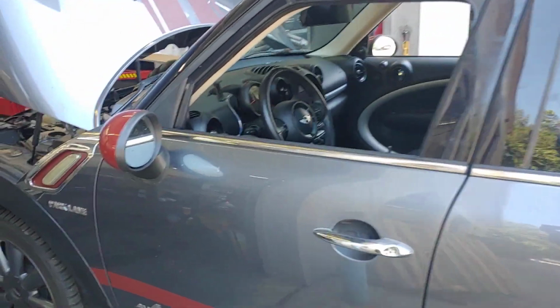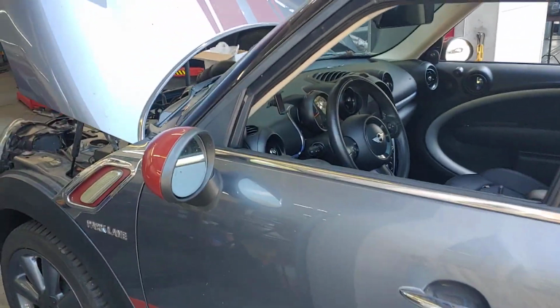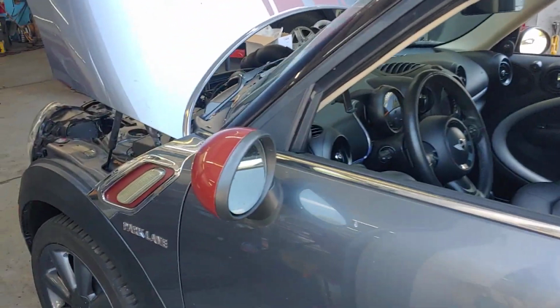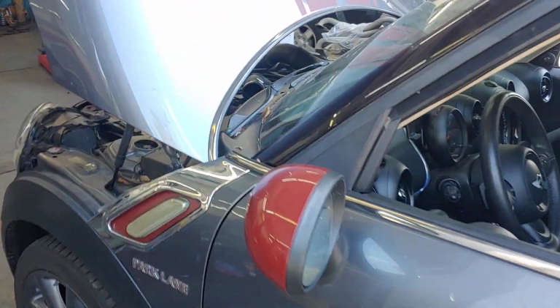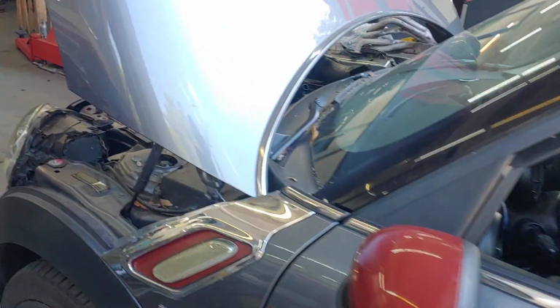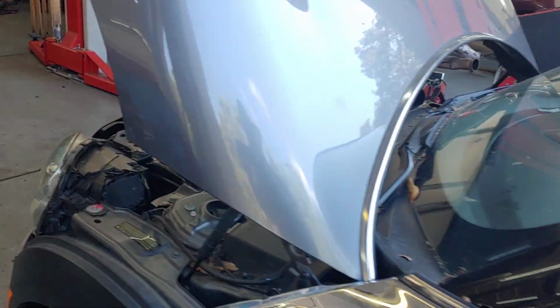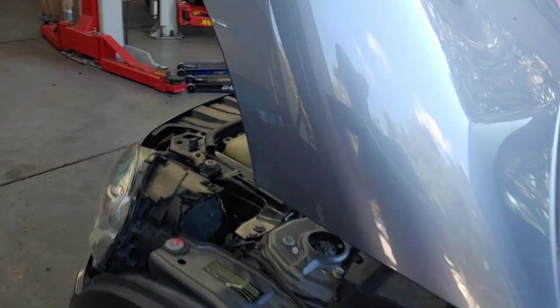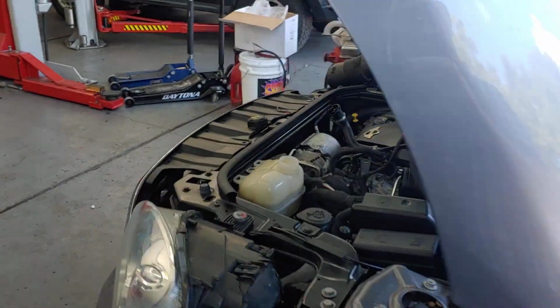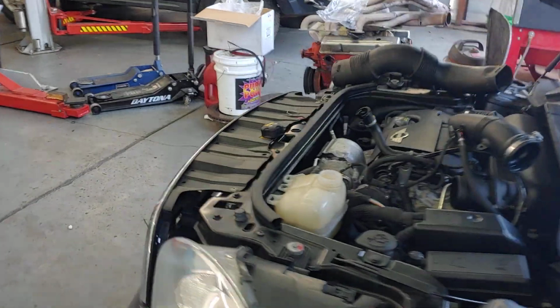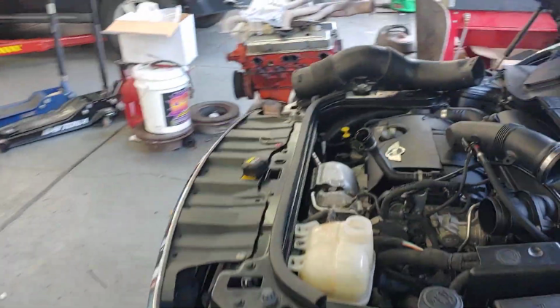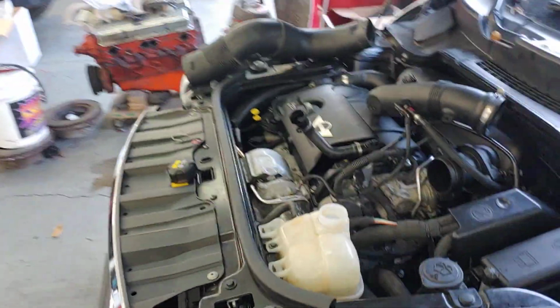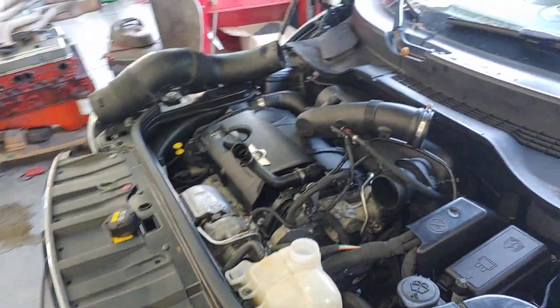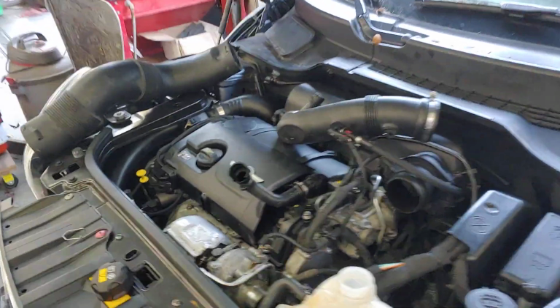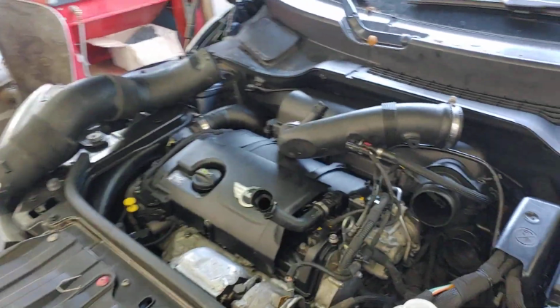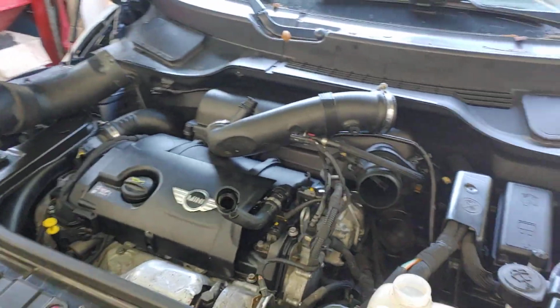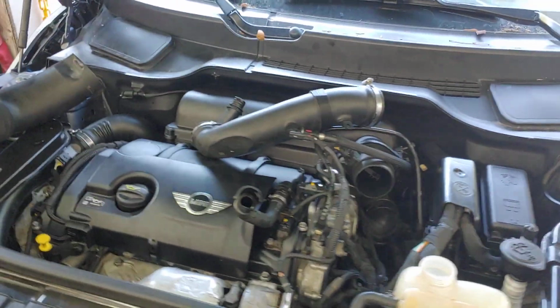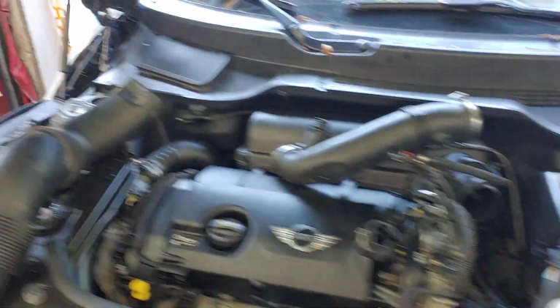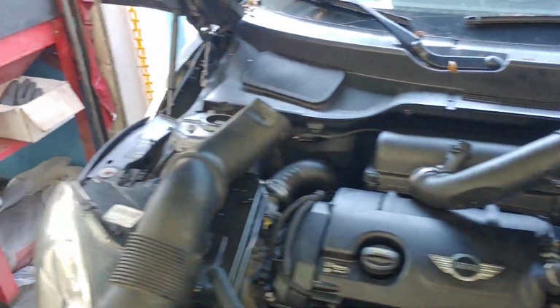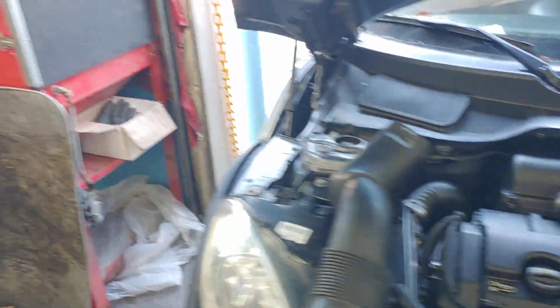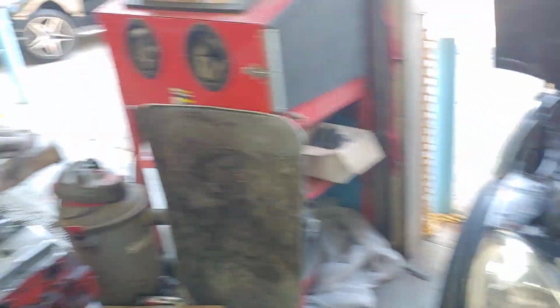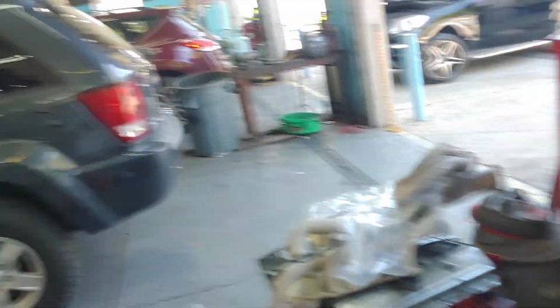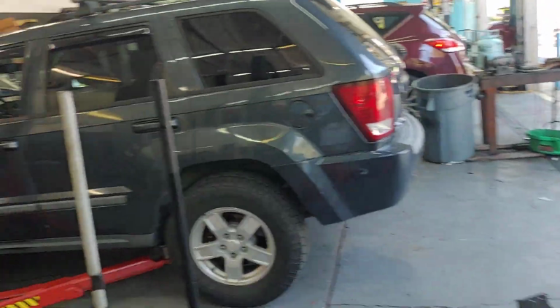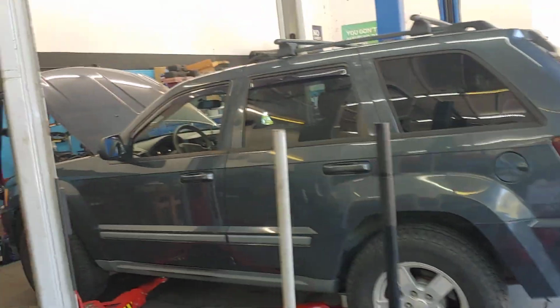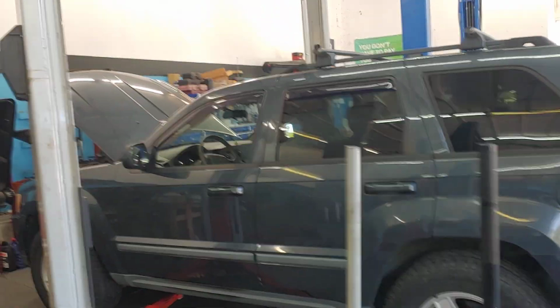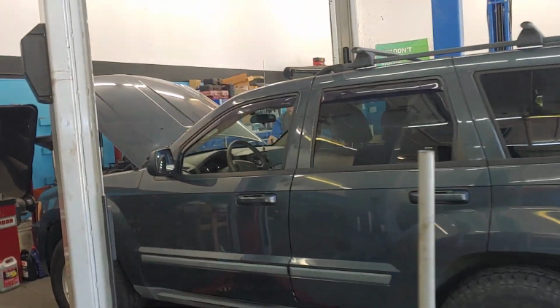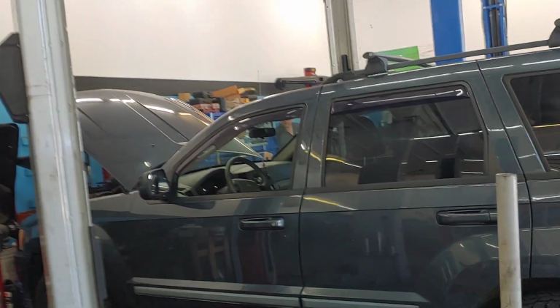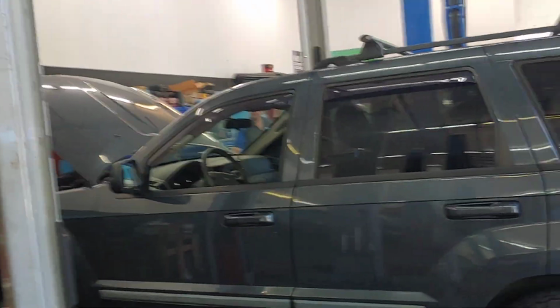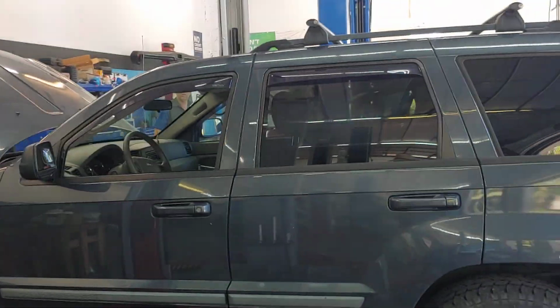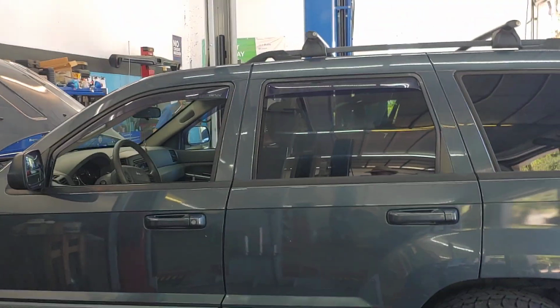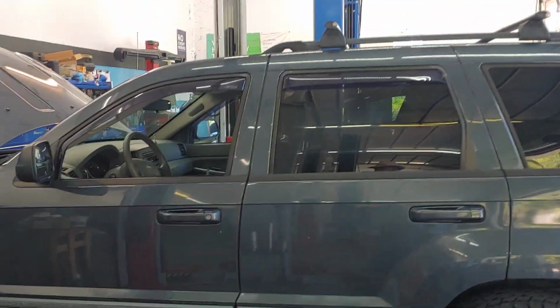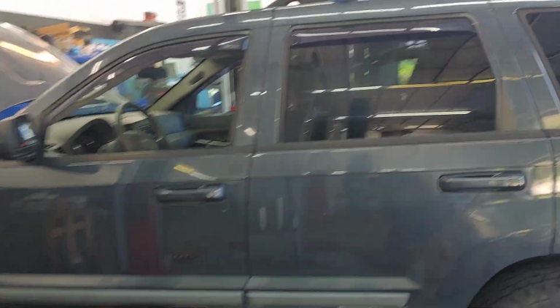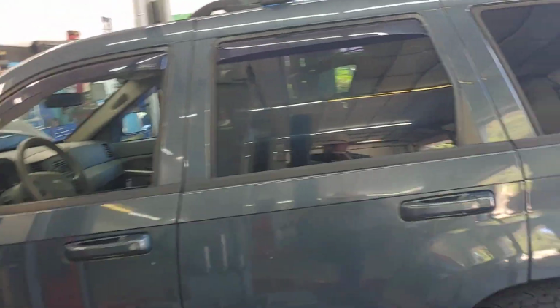We just took it for its maiden voyage. Everything is good. We're checking all the fluids, making sure it's ready to rock. Next bay is a Jeep that we're working on.